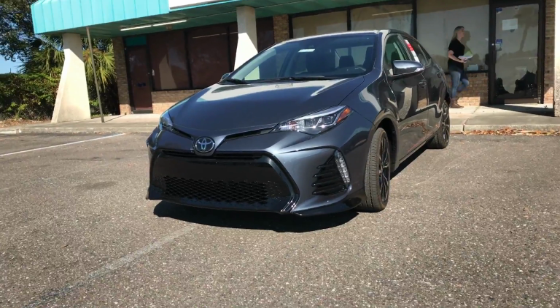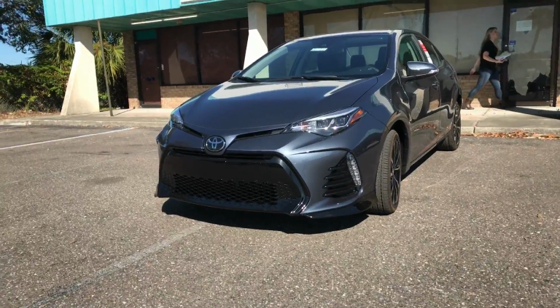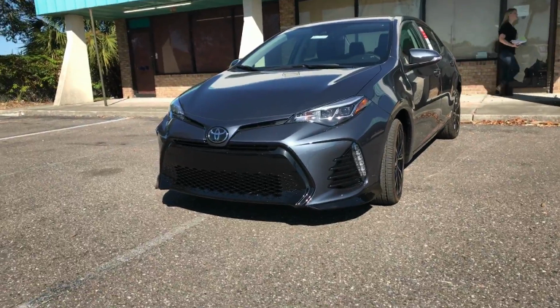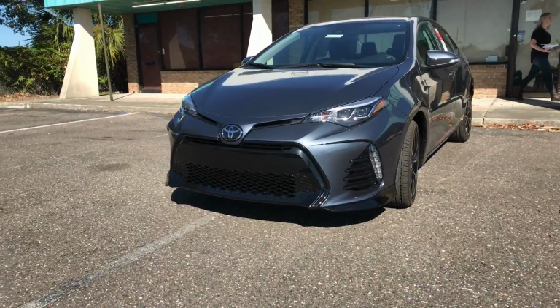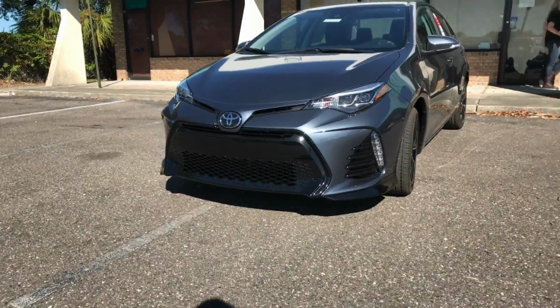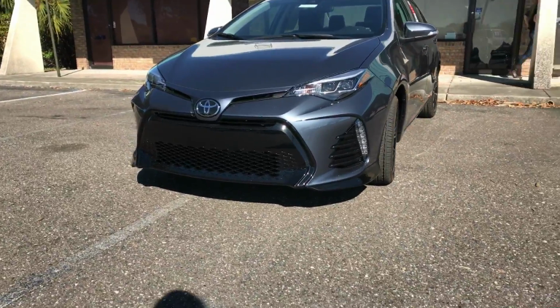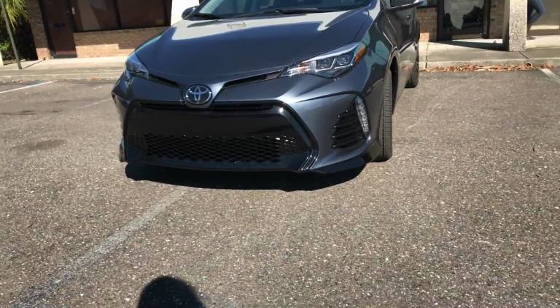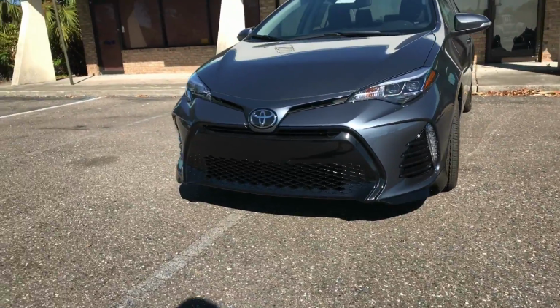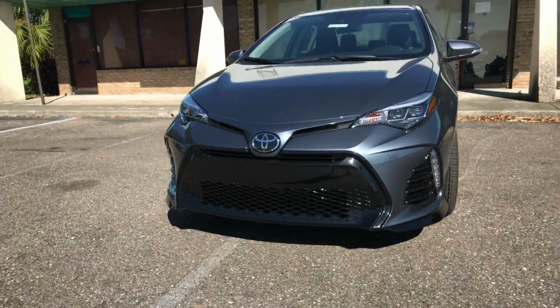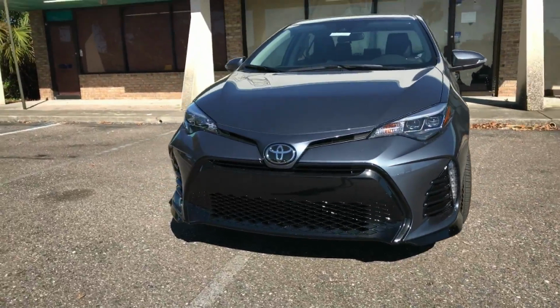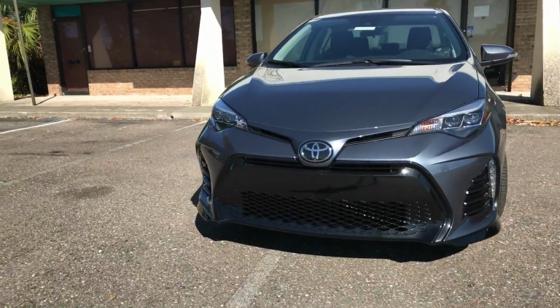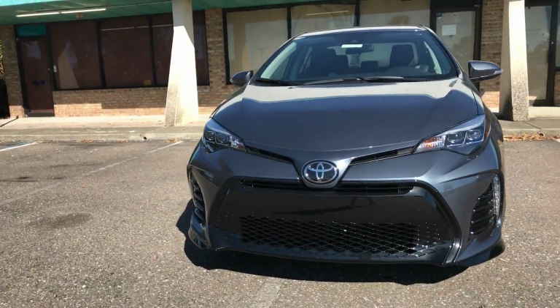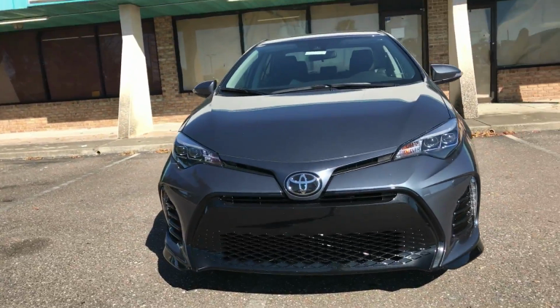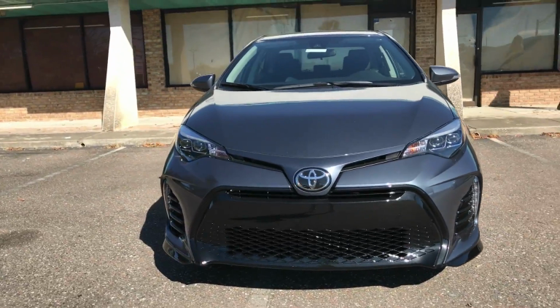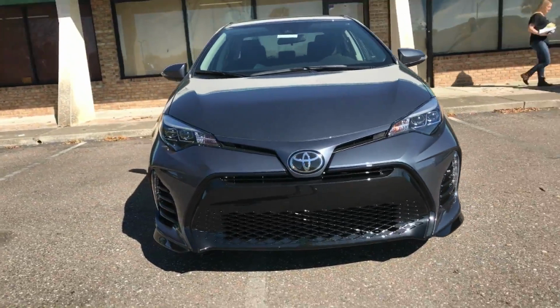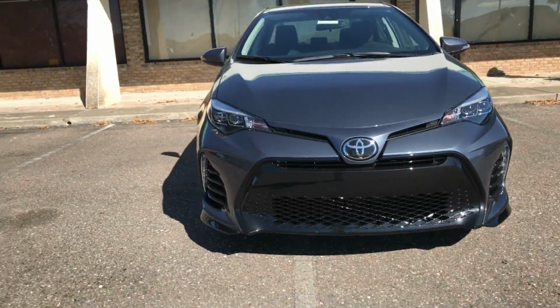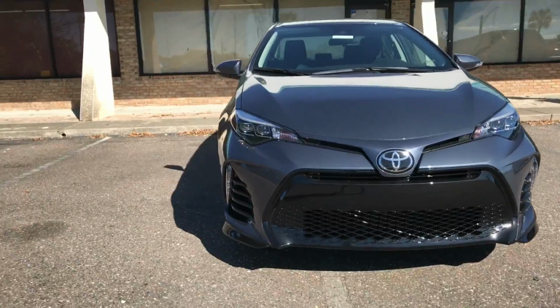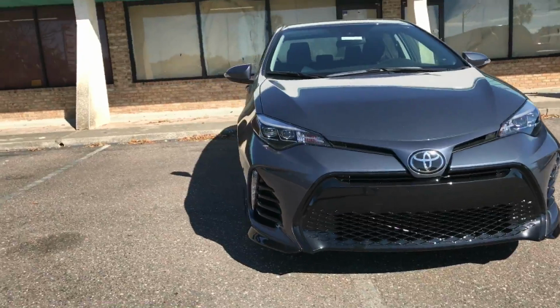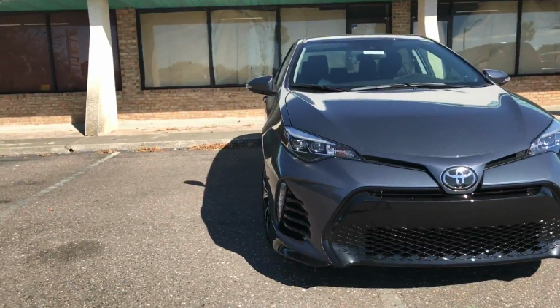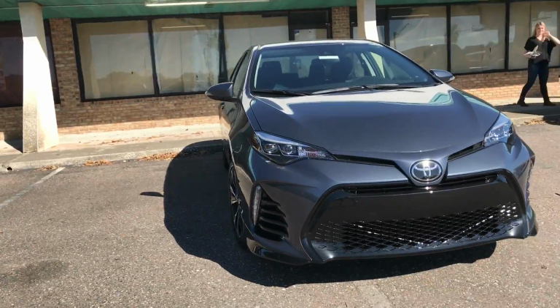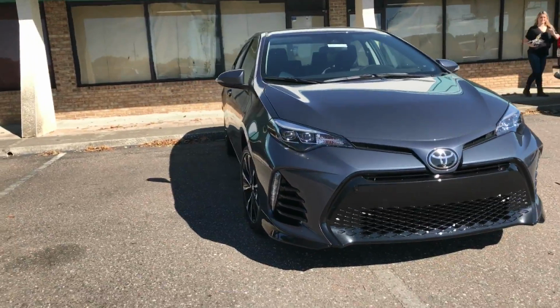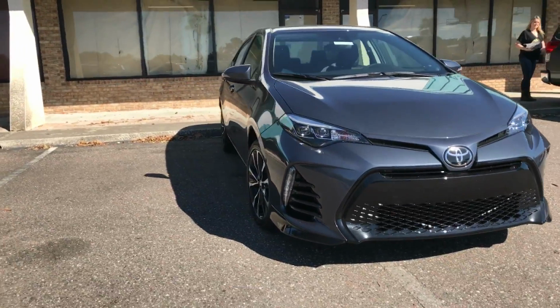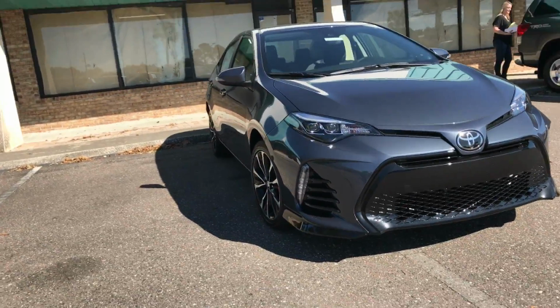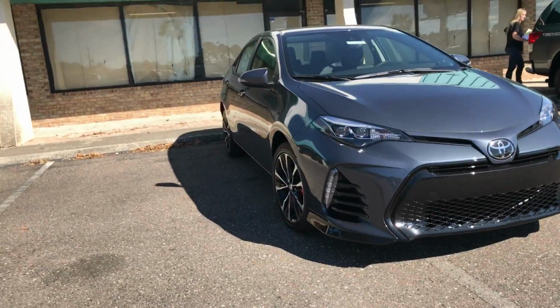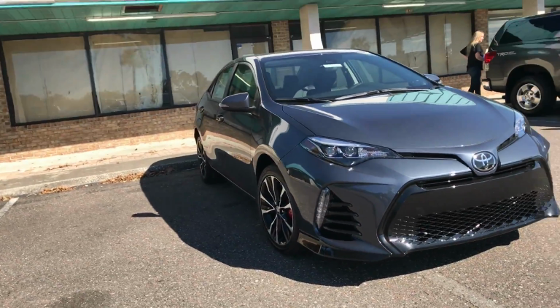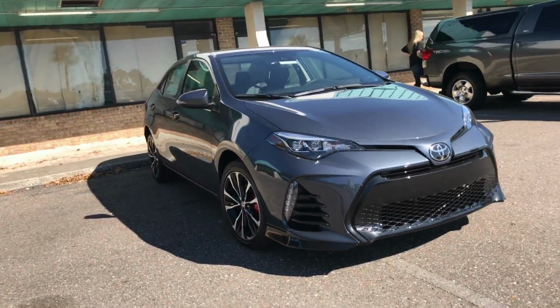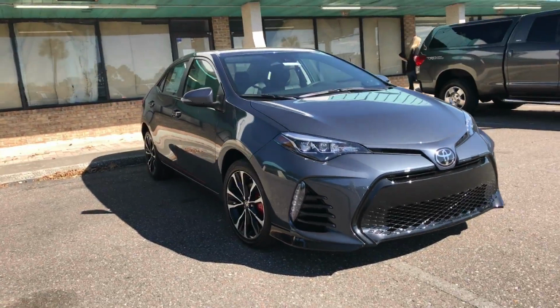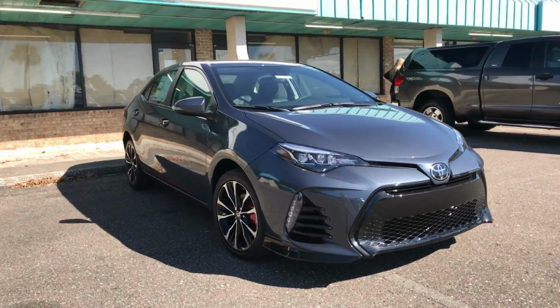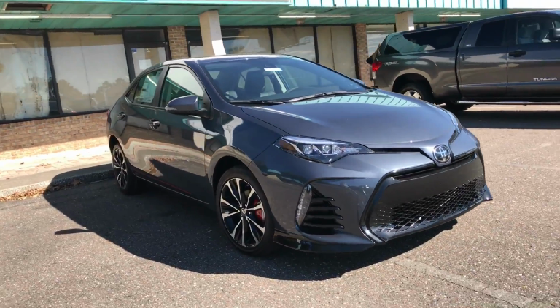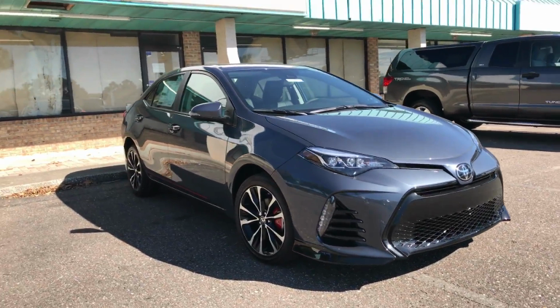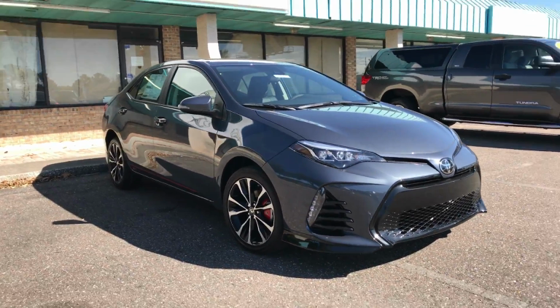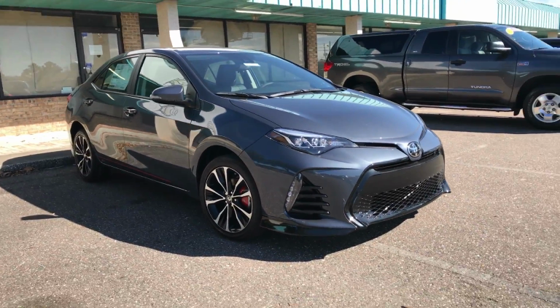Hello, it's Kara from Arlington Toyota, wanting to send you a little virtual peek of this Corolla that is here and you've inquired about — an SE model.